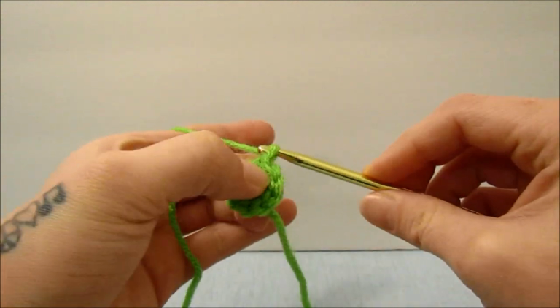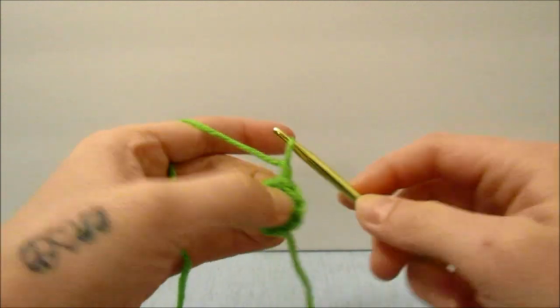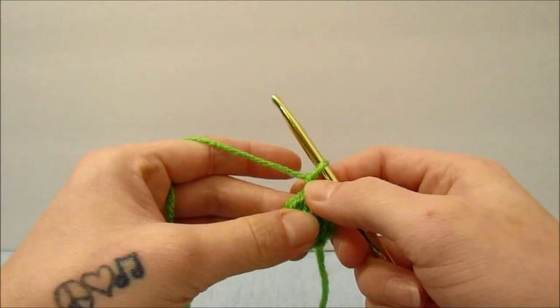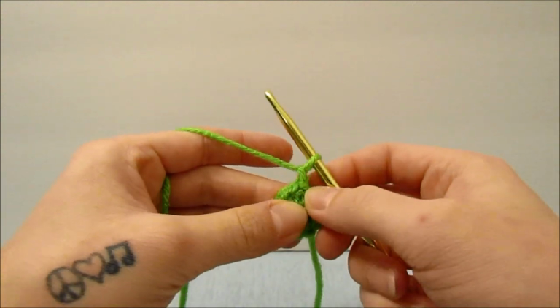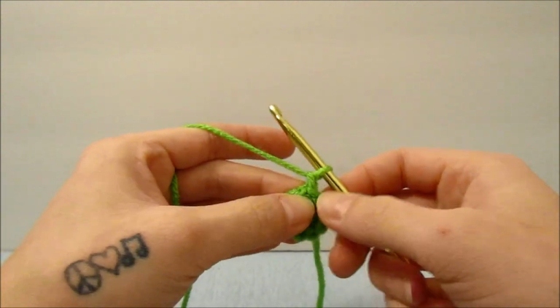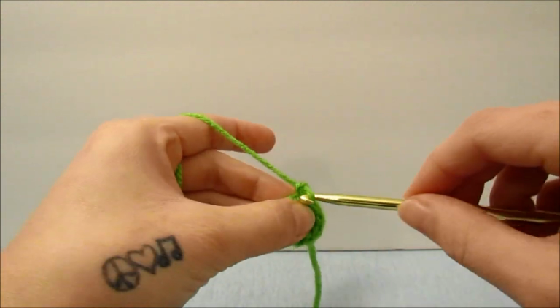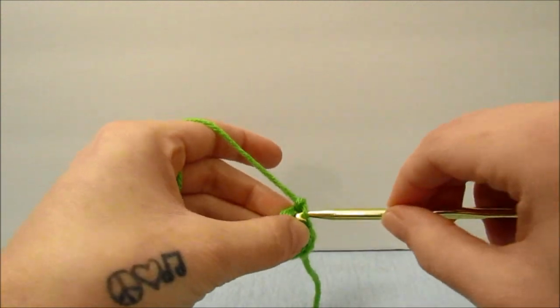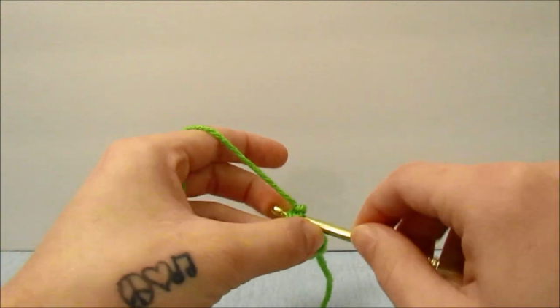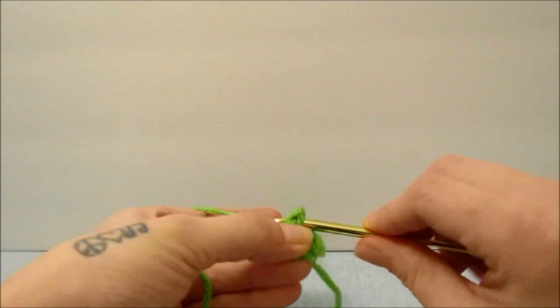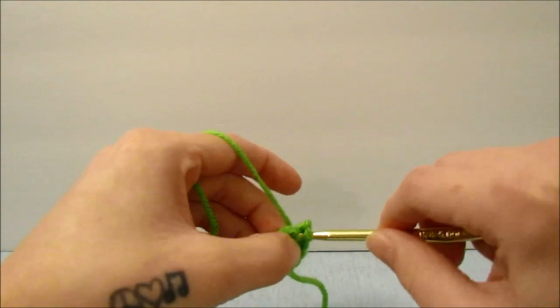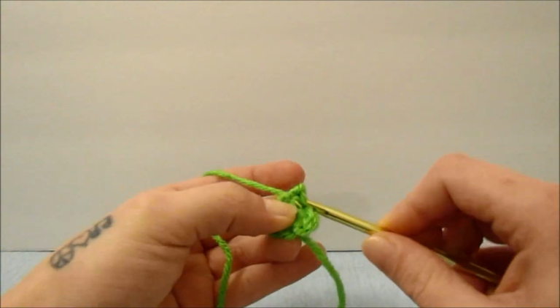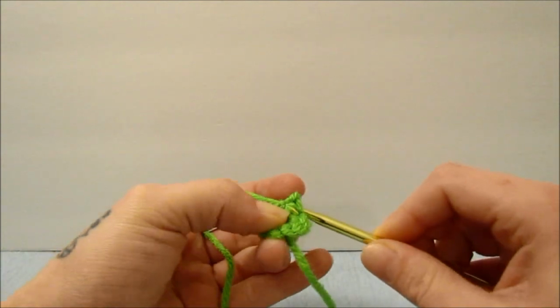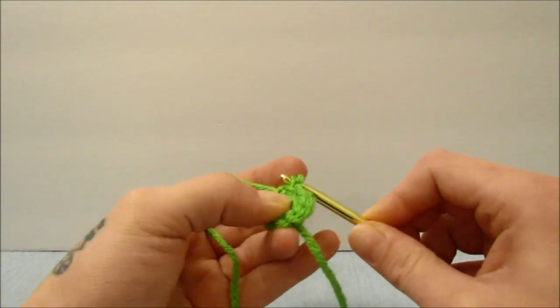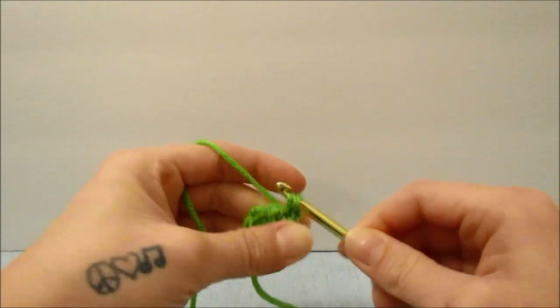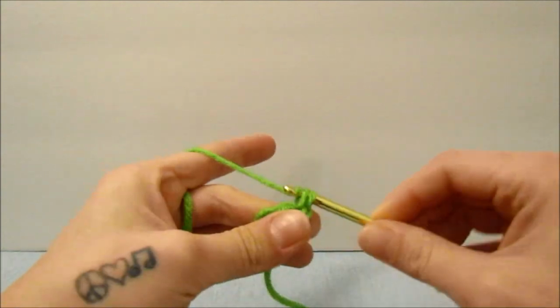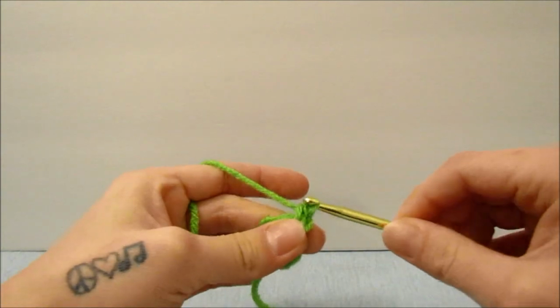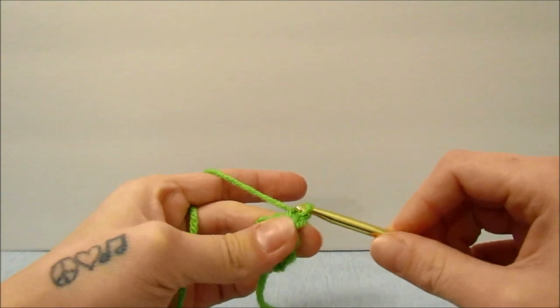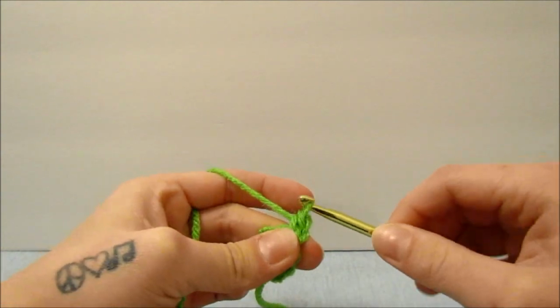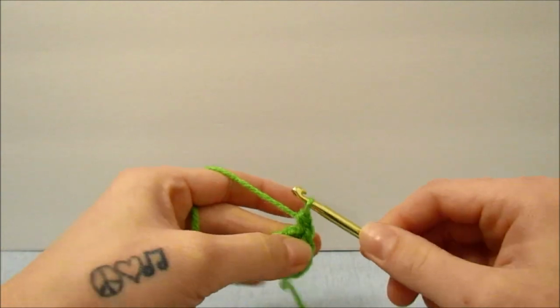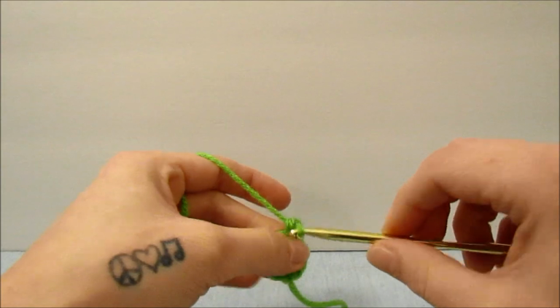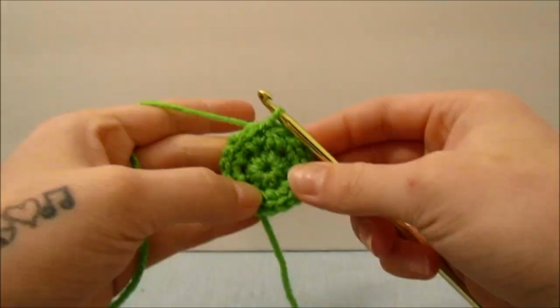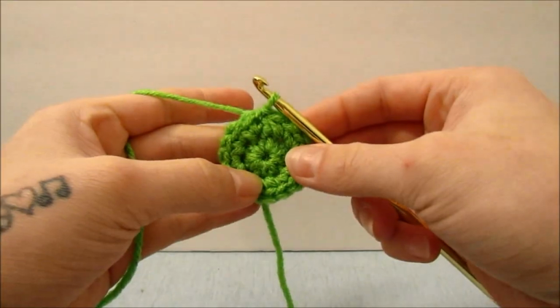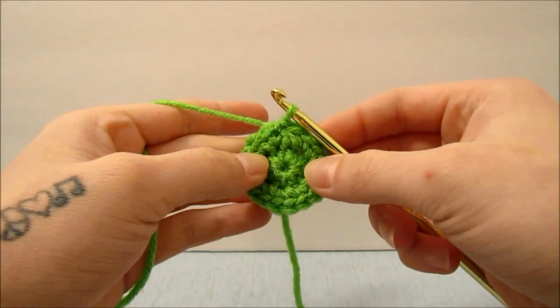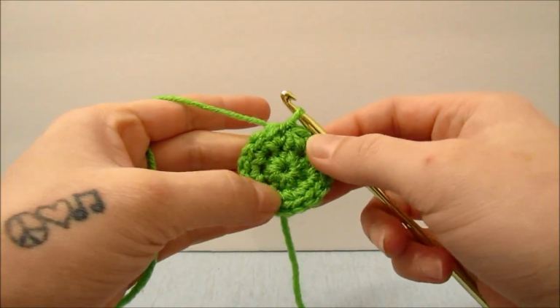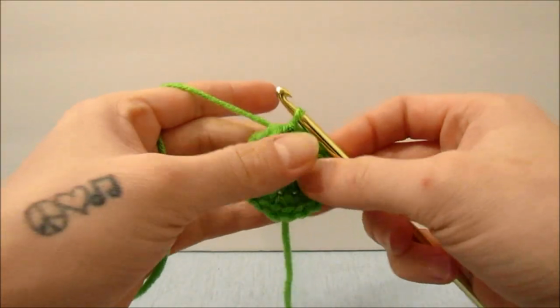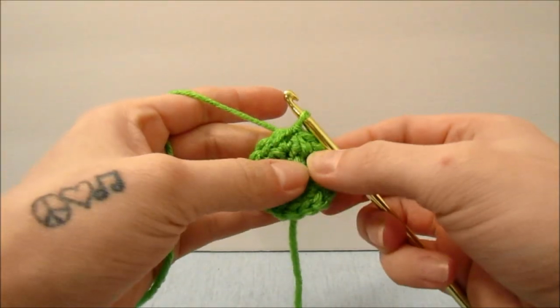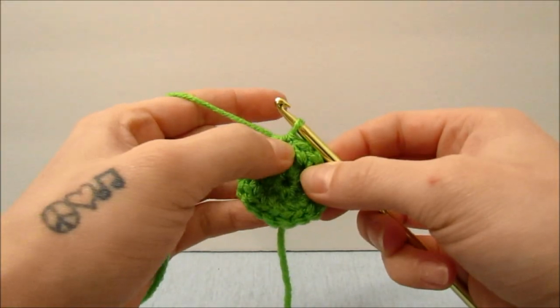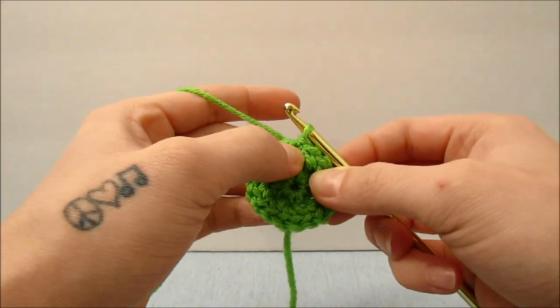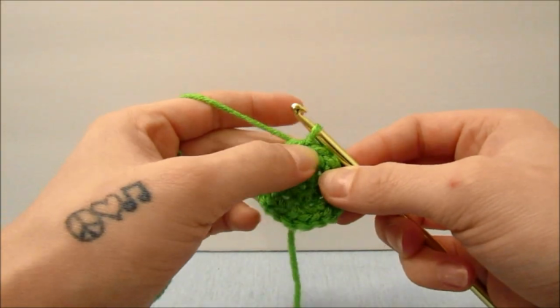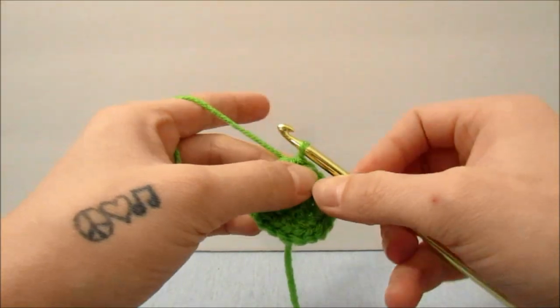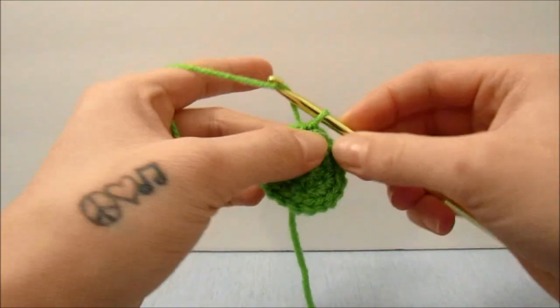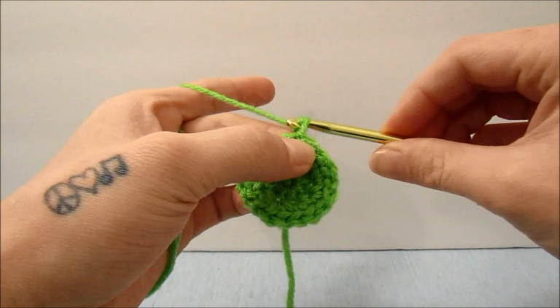For this round we are again going to chain 1, and single crochet 2 times into every stitch all the way around. When you make it all the way around, you will slip stitch into the top of the first single crochet again.